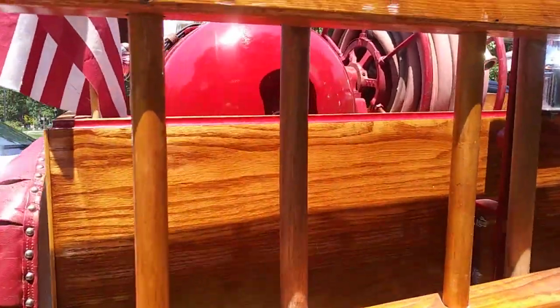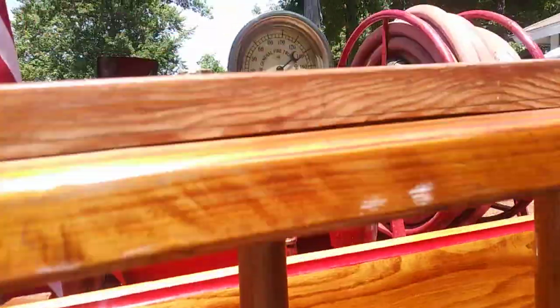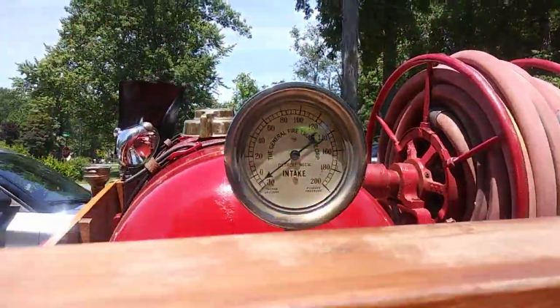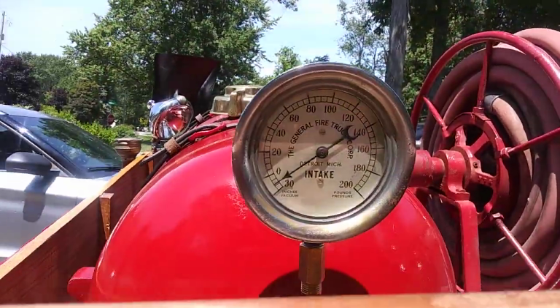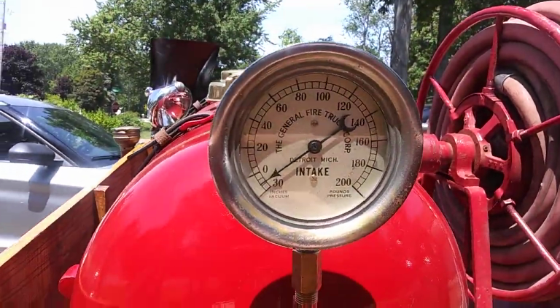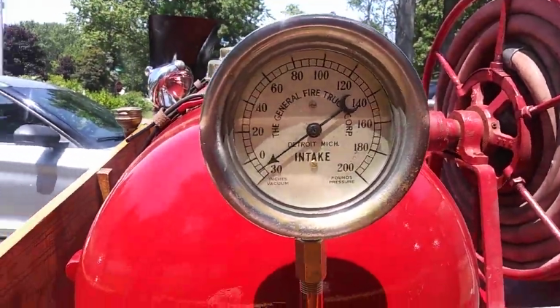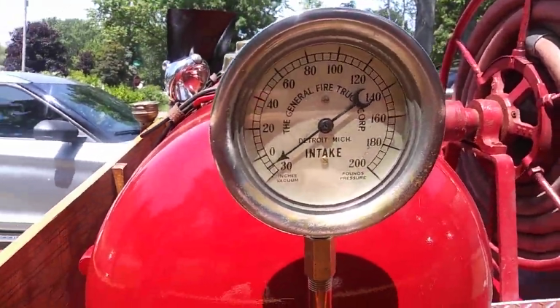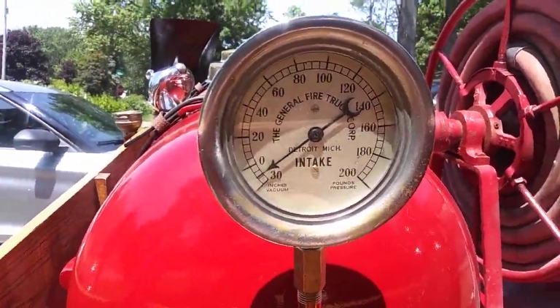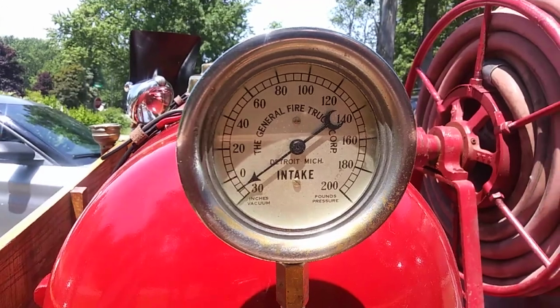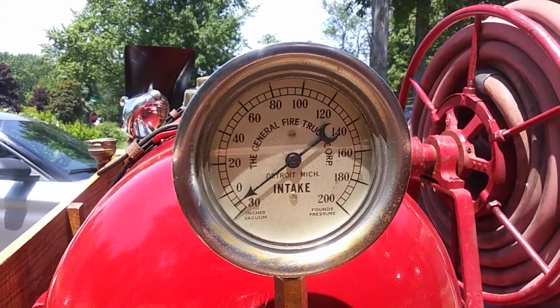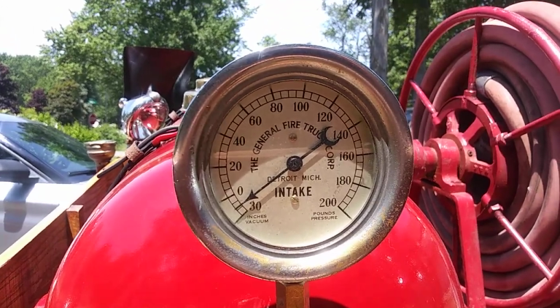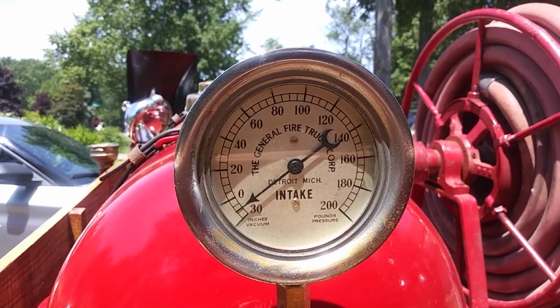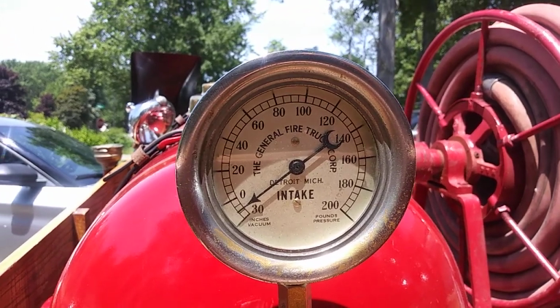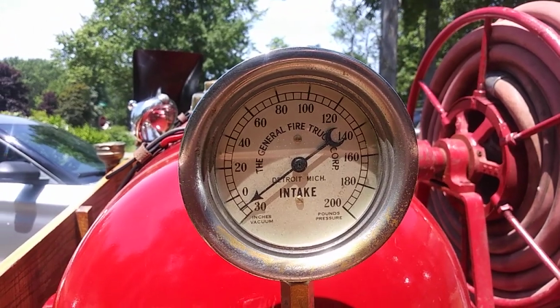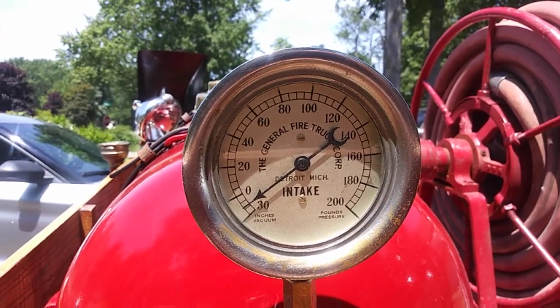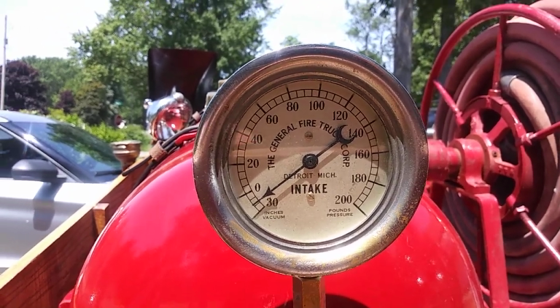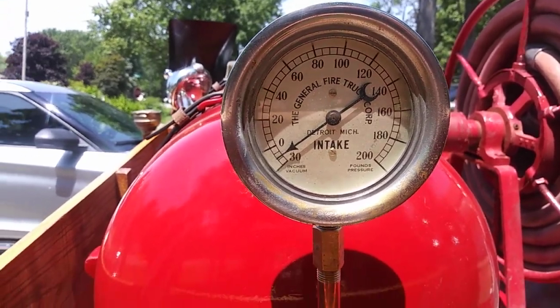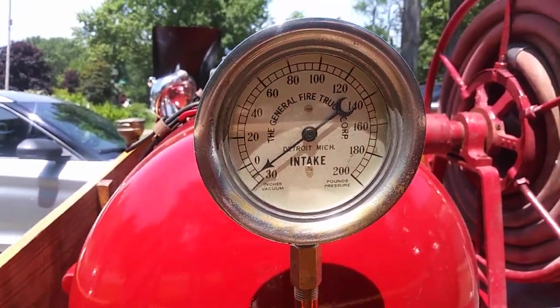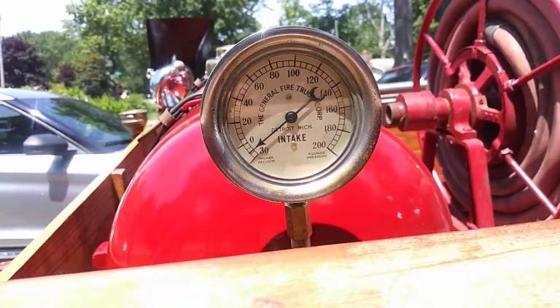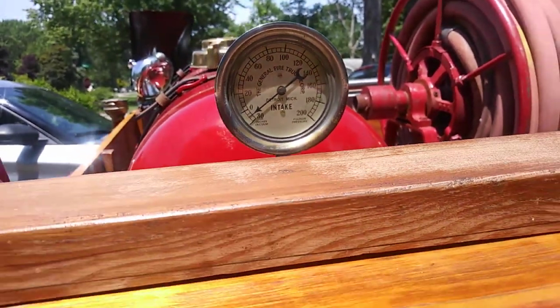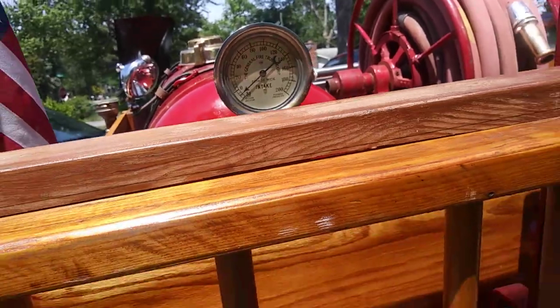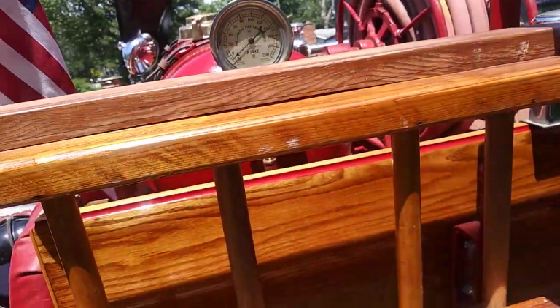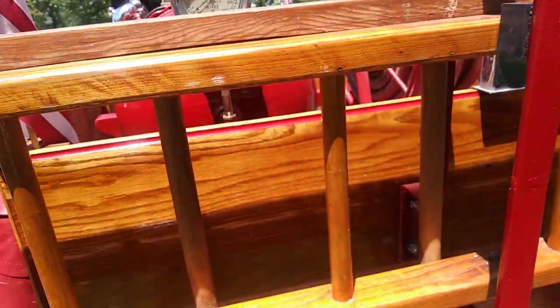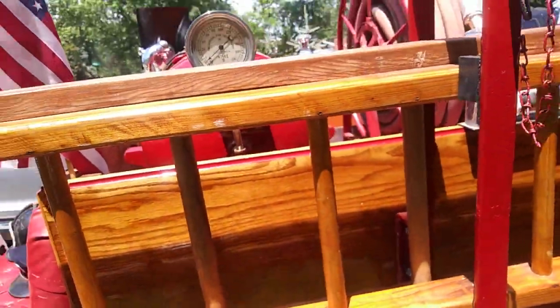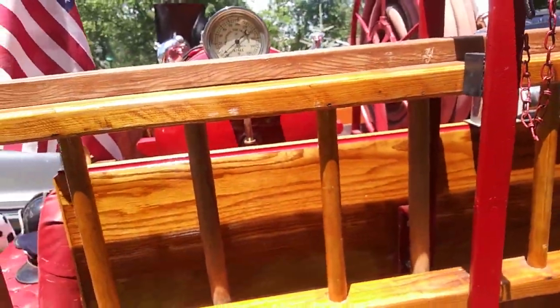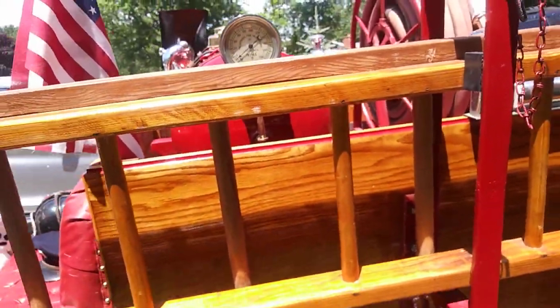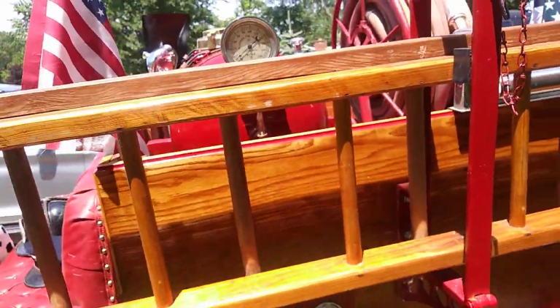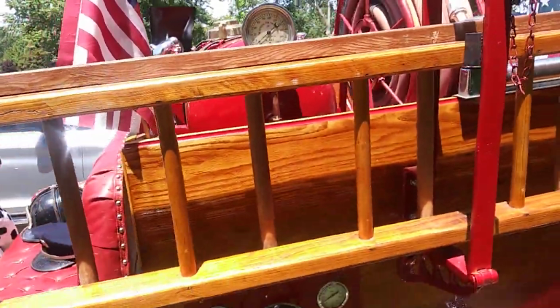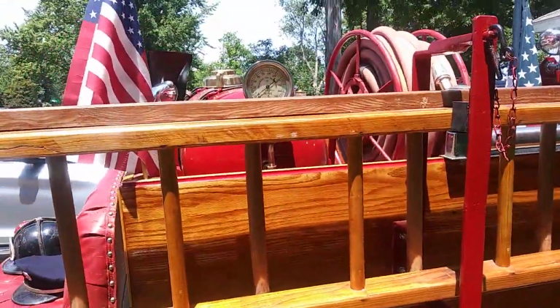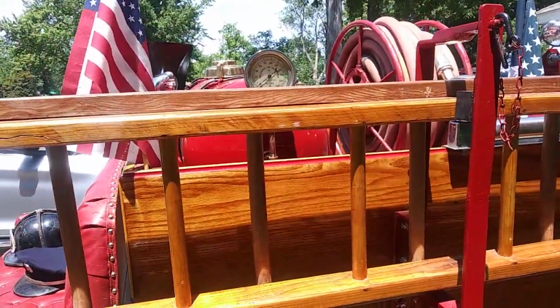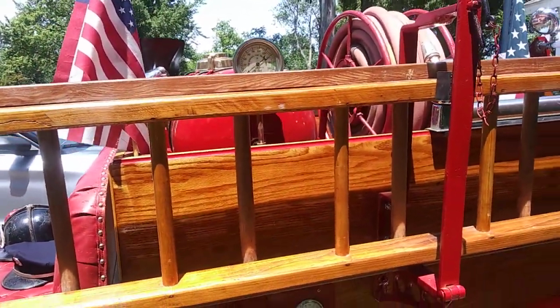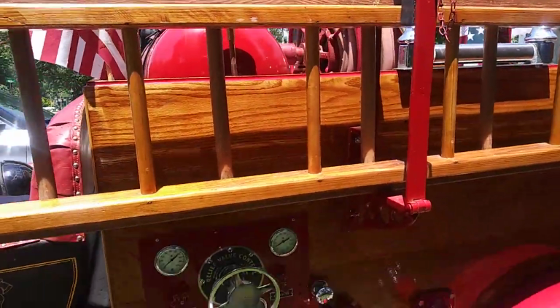This is an awesome gauge. It comes from the fire truck company in Detroit, Michigan. Not necessarily for the chemical tank, but I think it looks good up there.